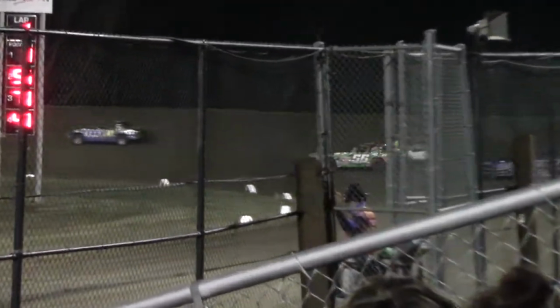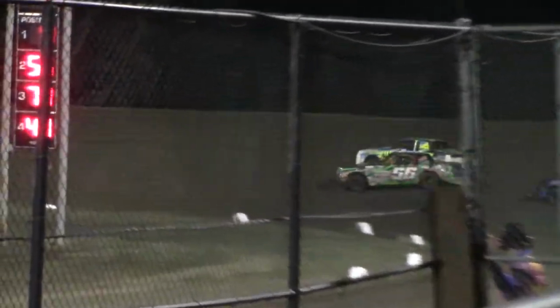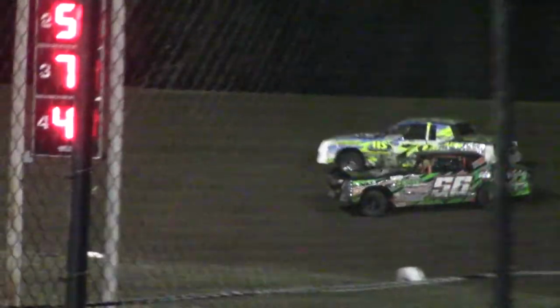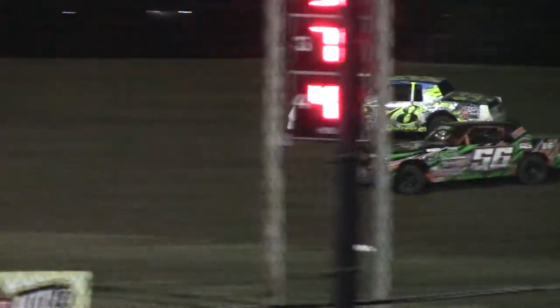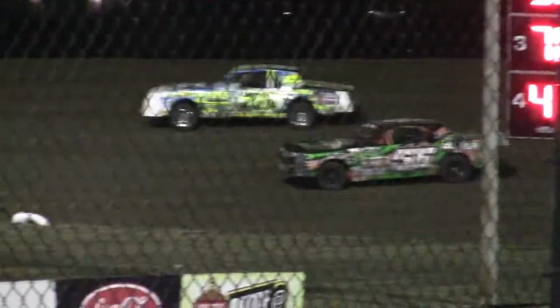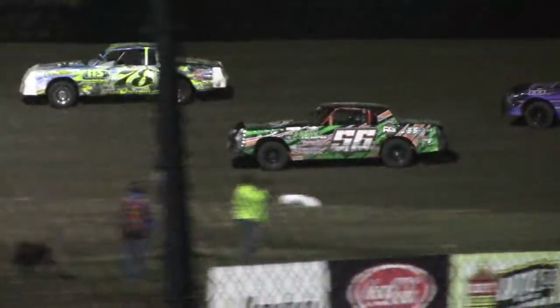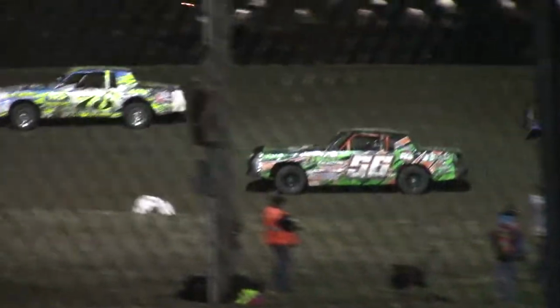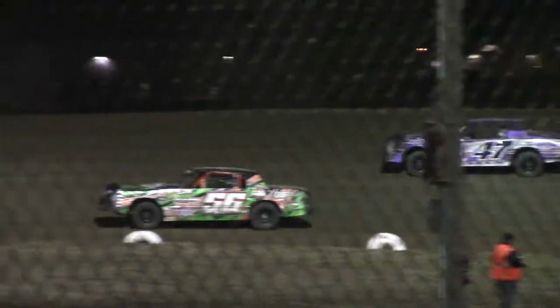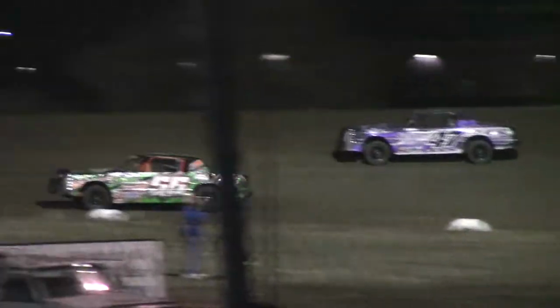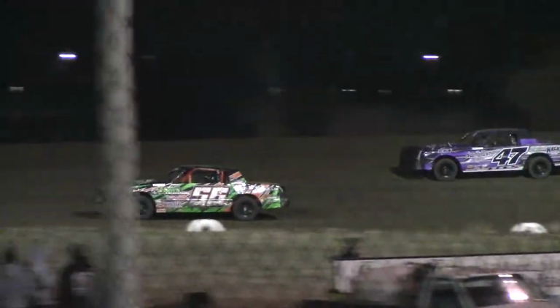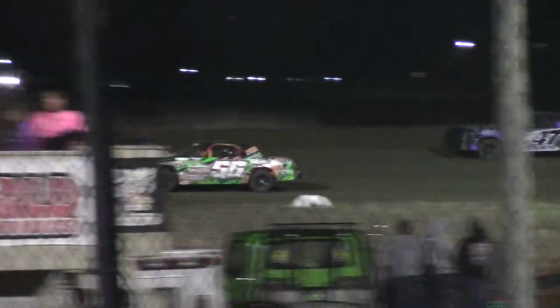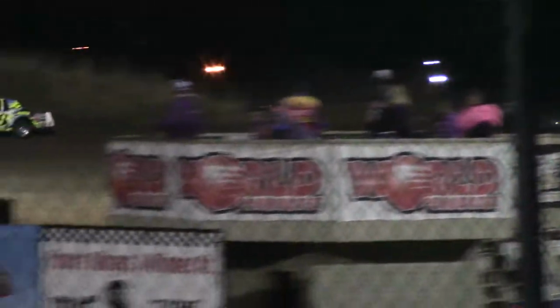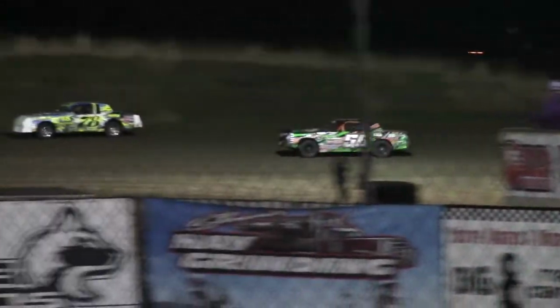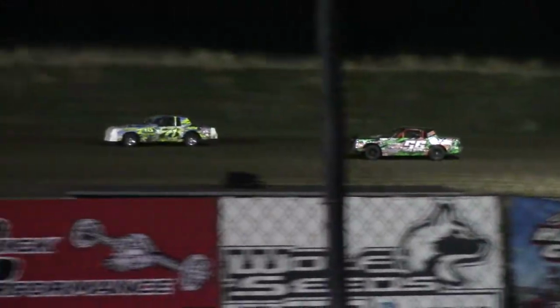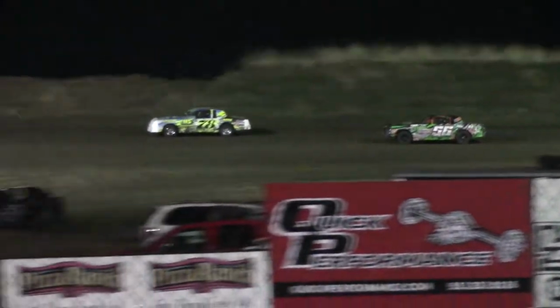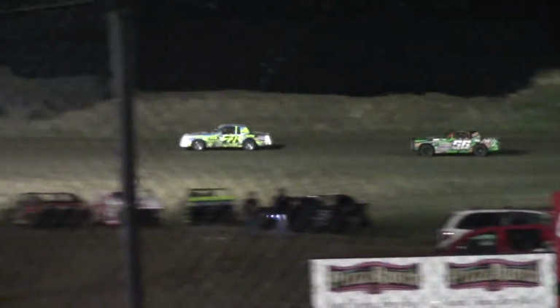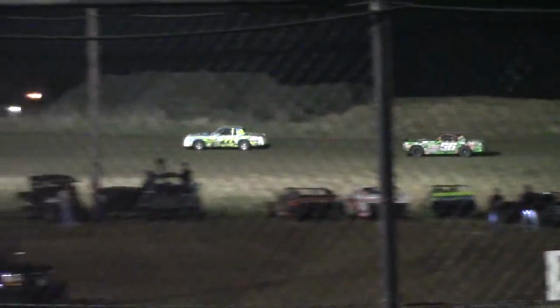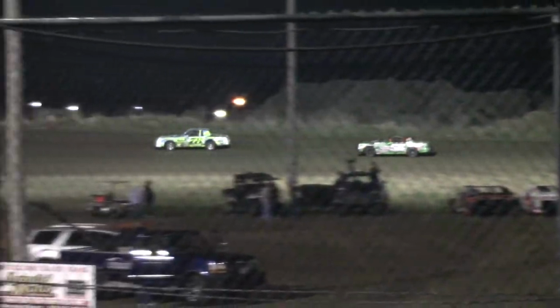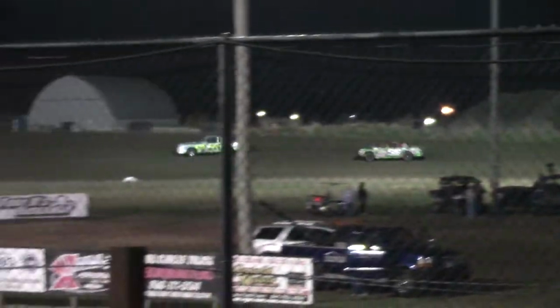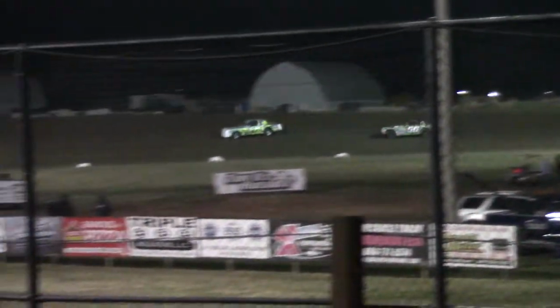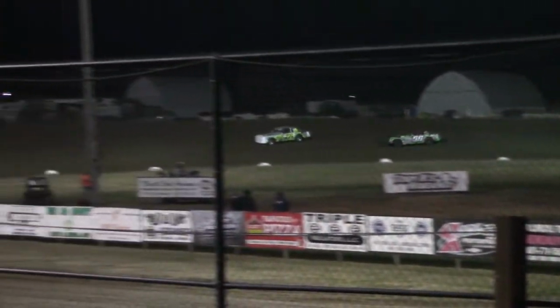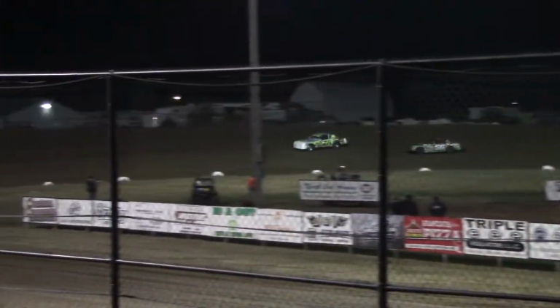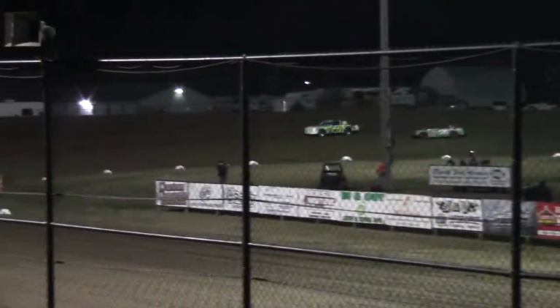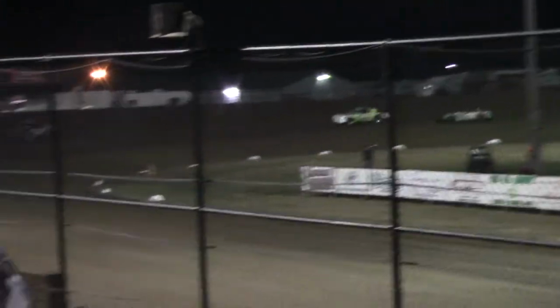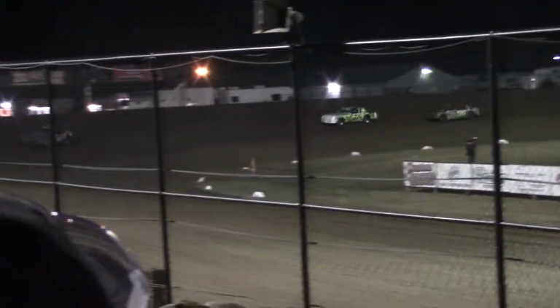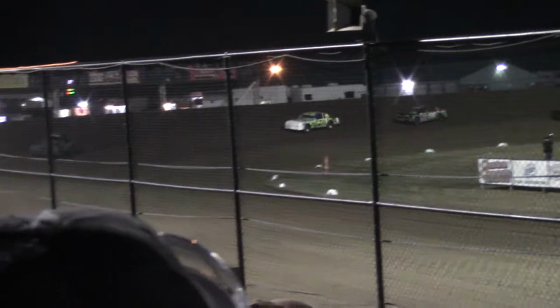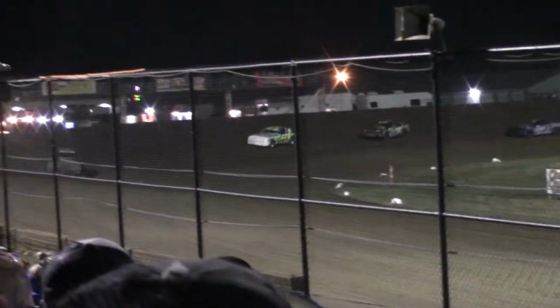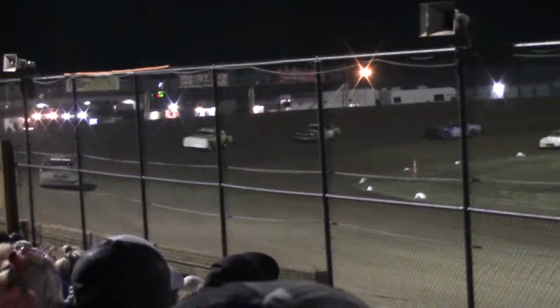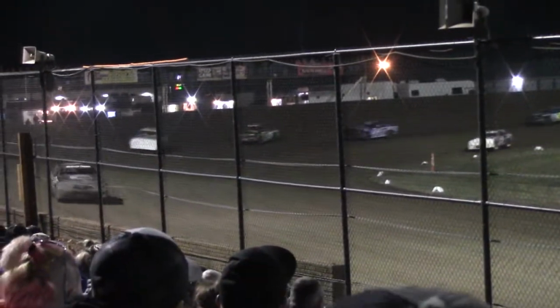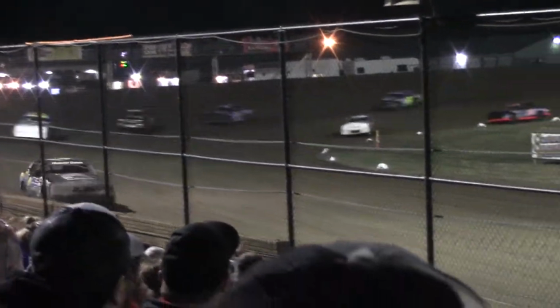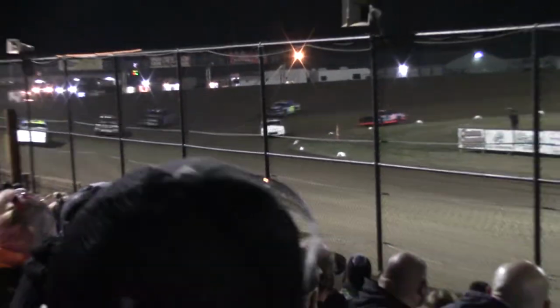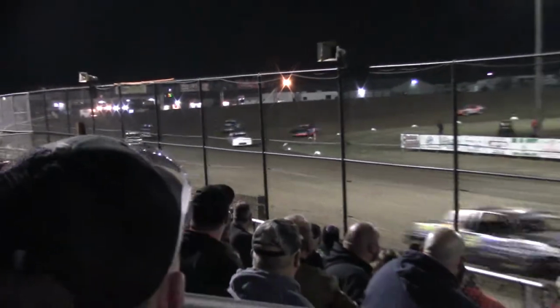Here comes the 78 Double X — that's David Reese — to the three for the number two spot. Third right now is the 56-2, Jeremy Coney. On down the front stretch.